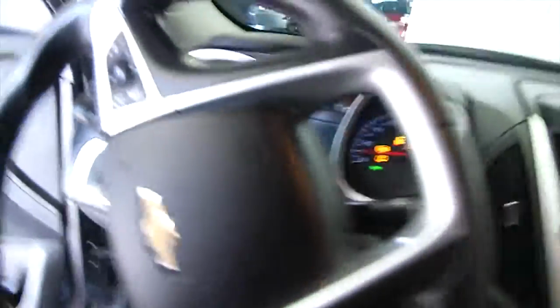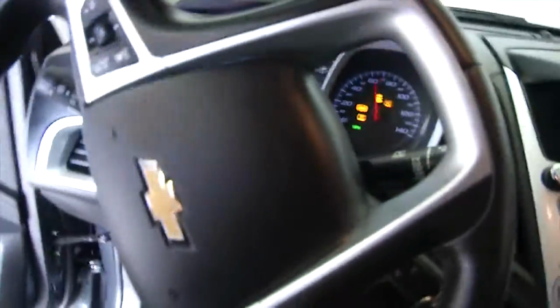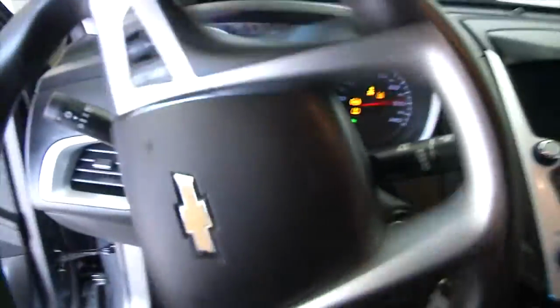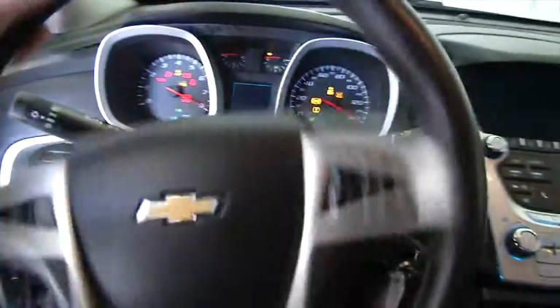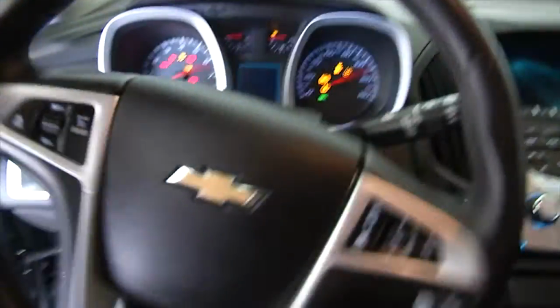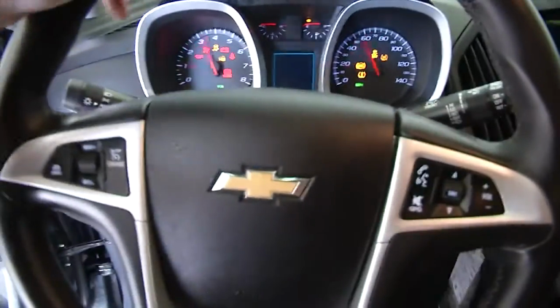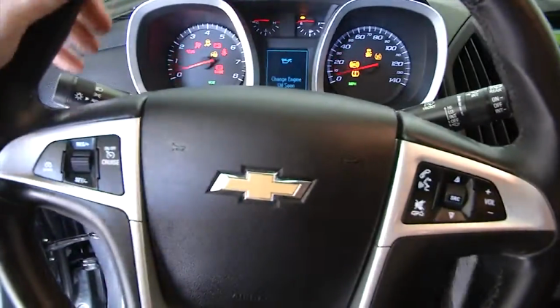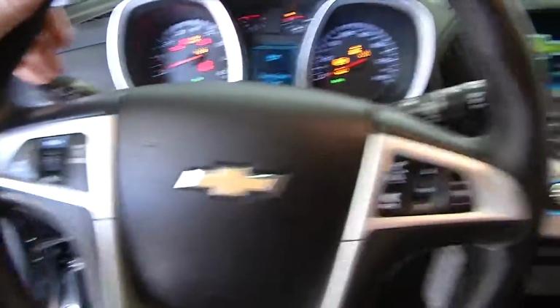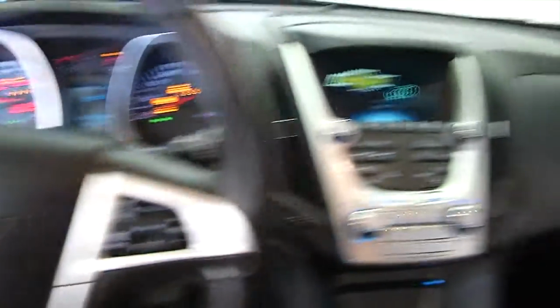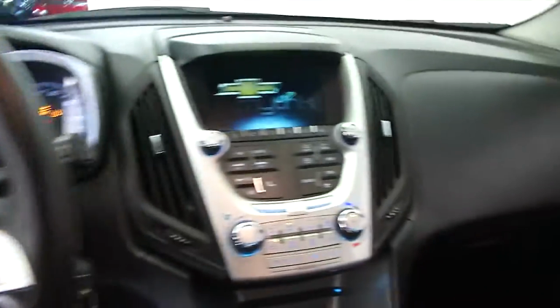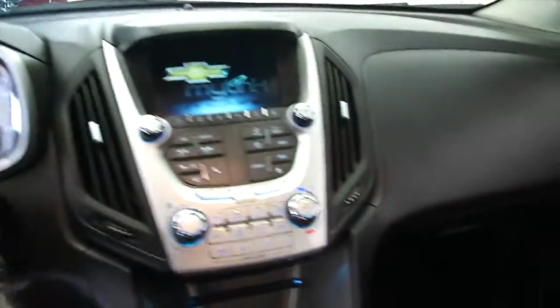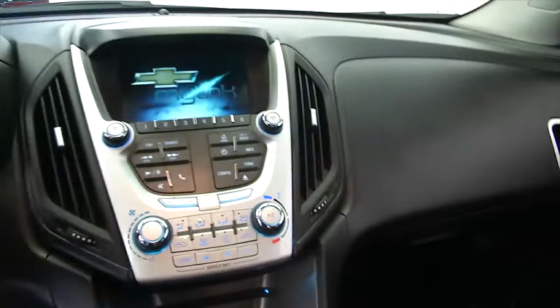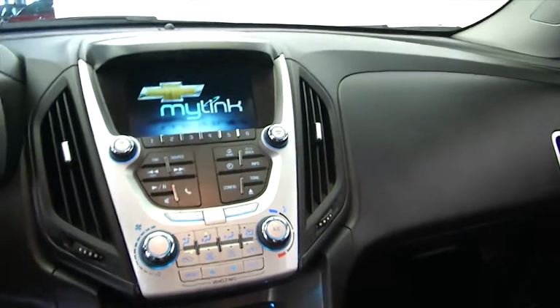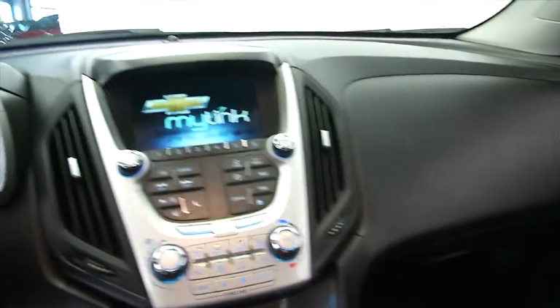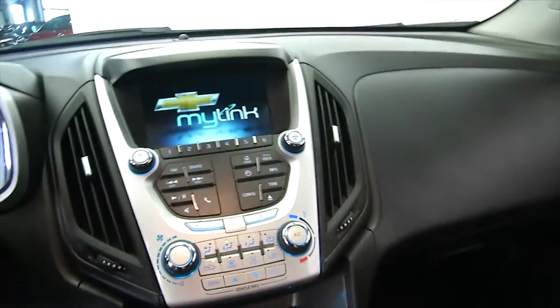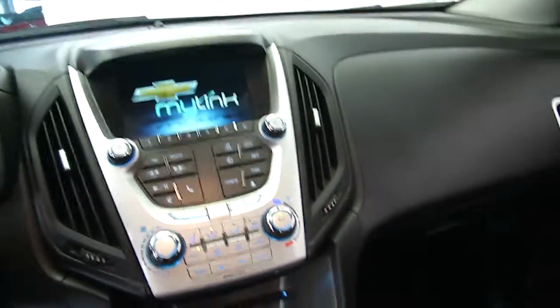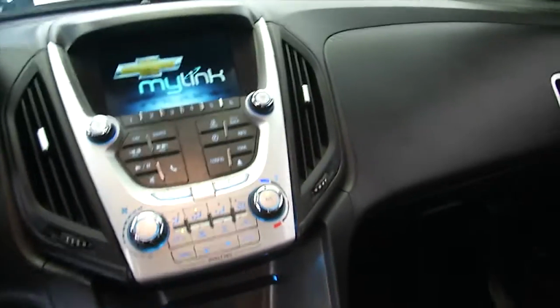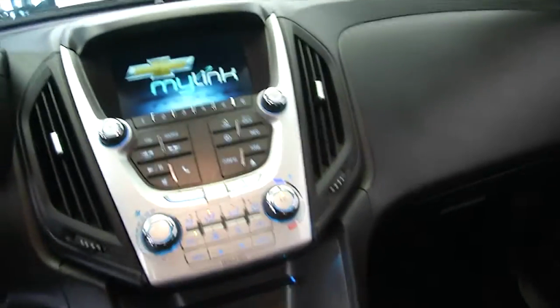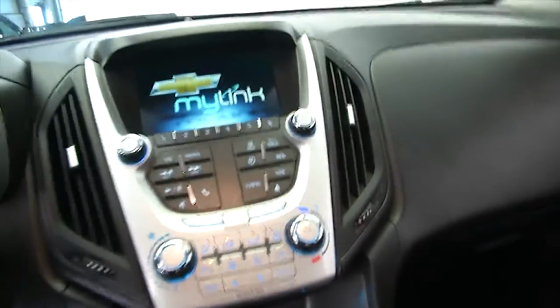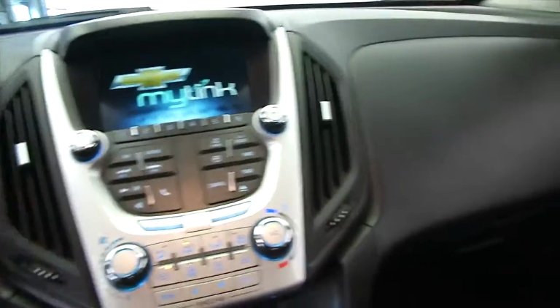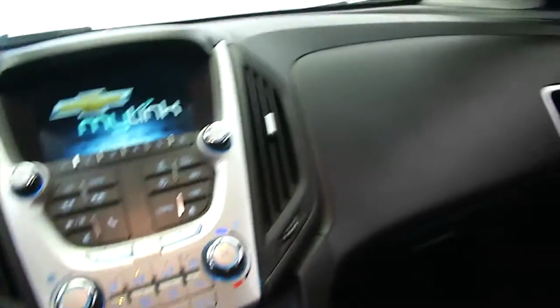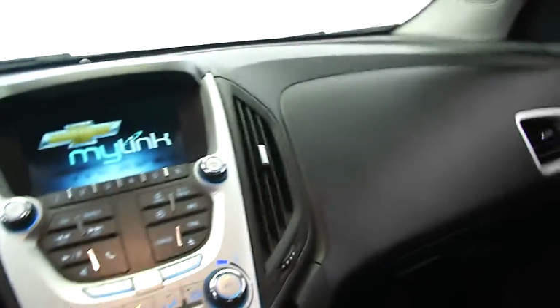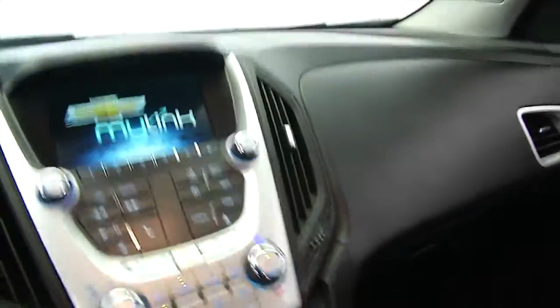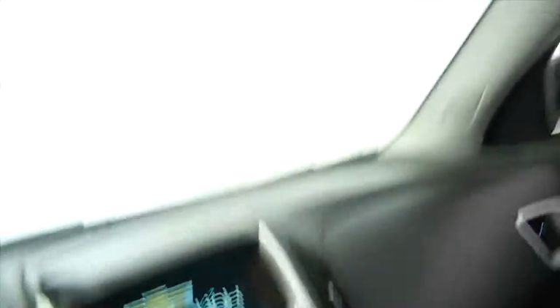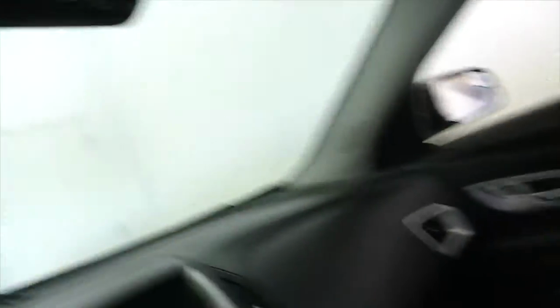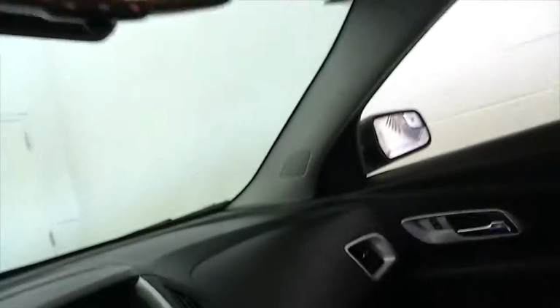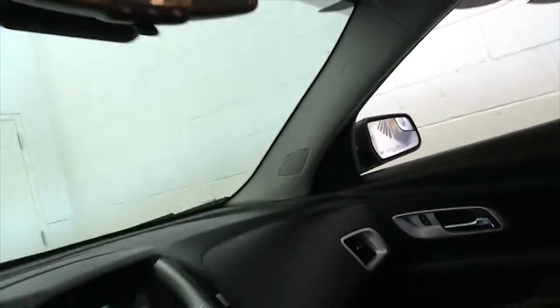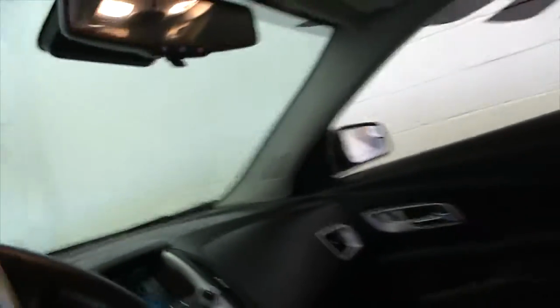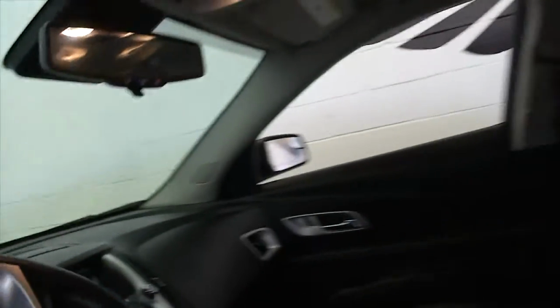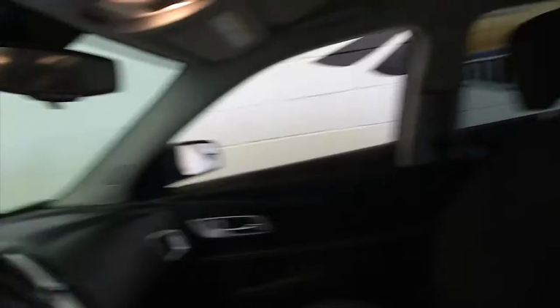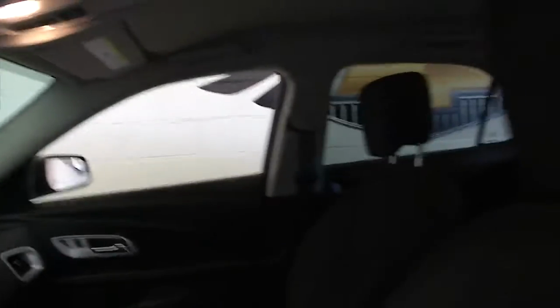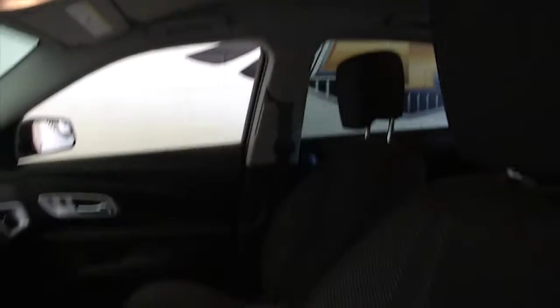Cruise control and audio controls mounted on the steering wheel, AM FM radio, CD player. OnStar available with a subscription.